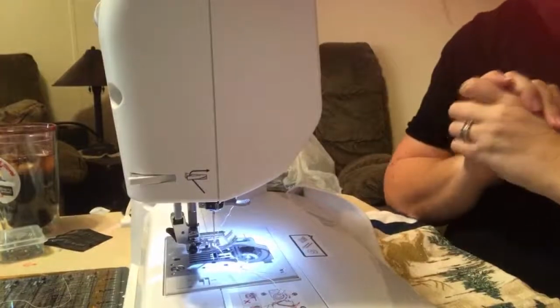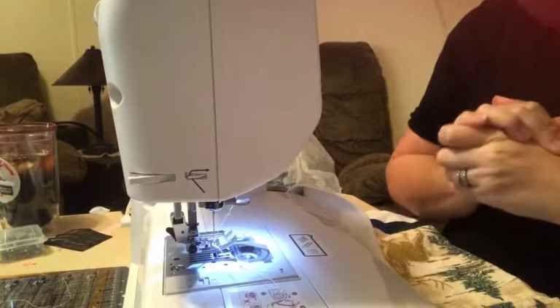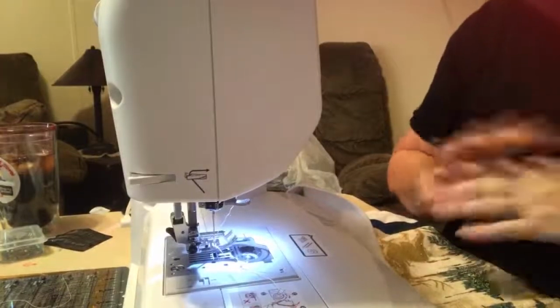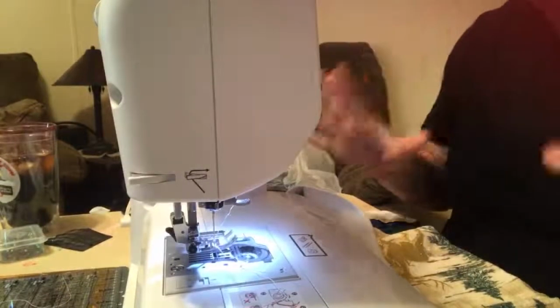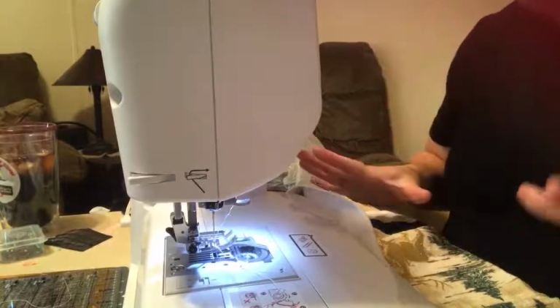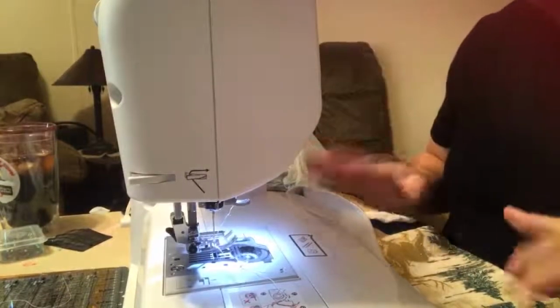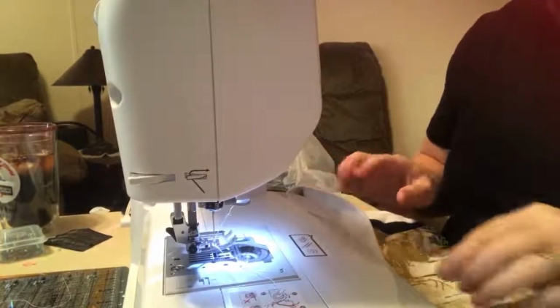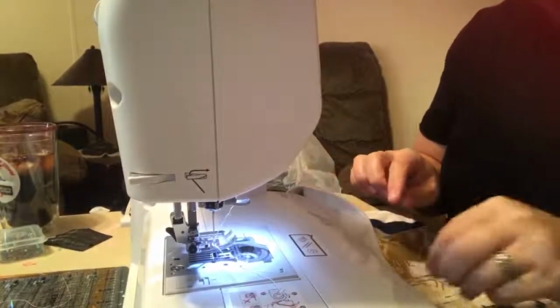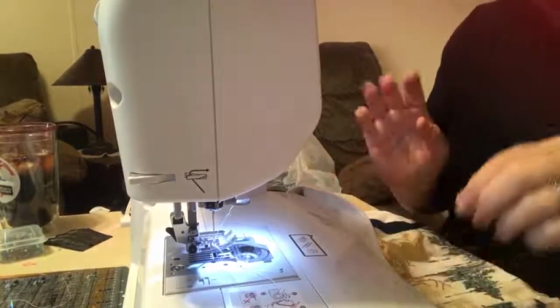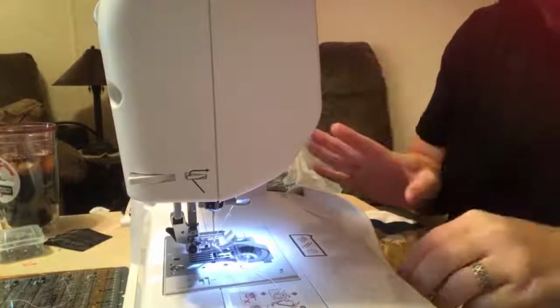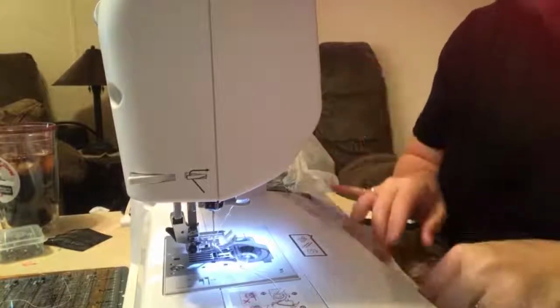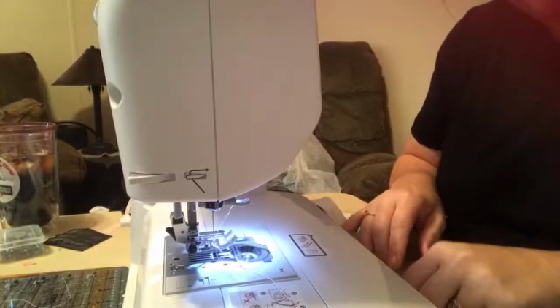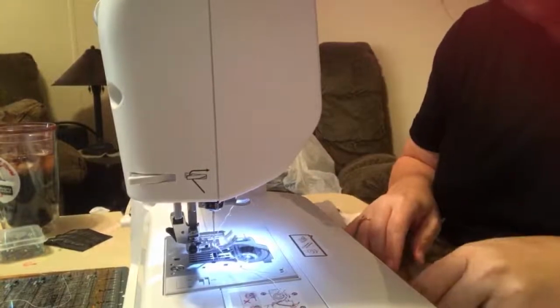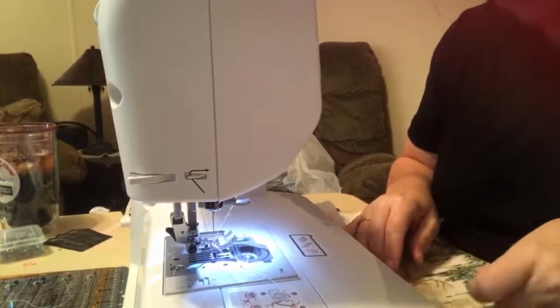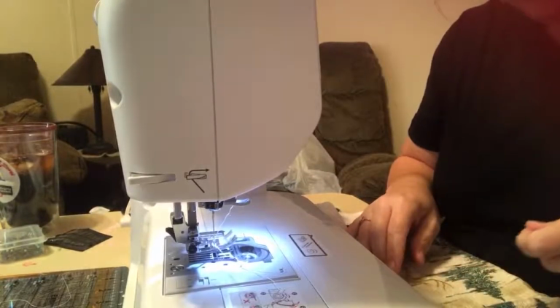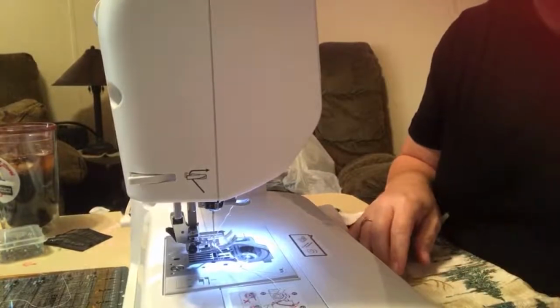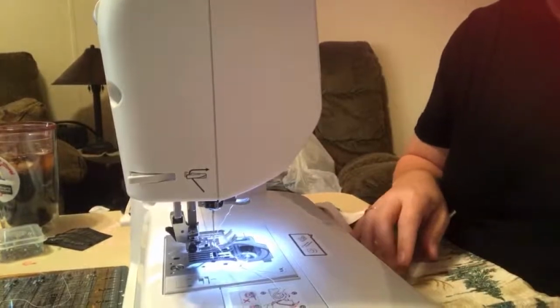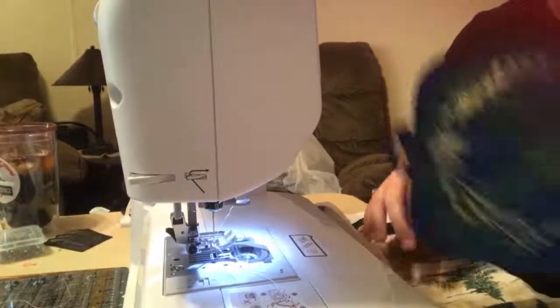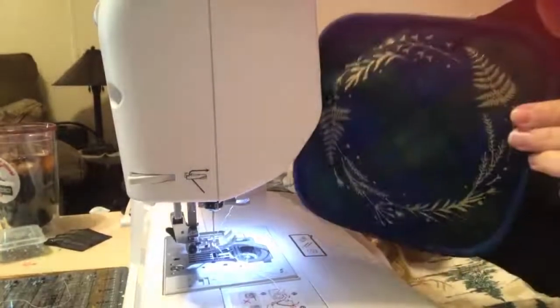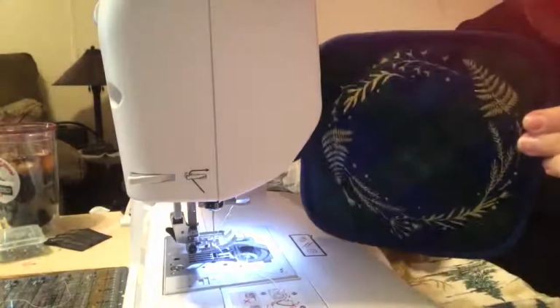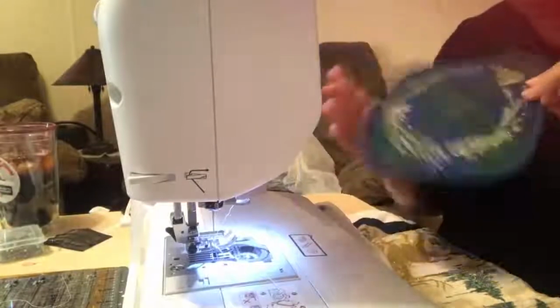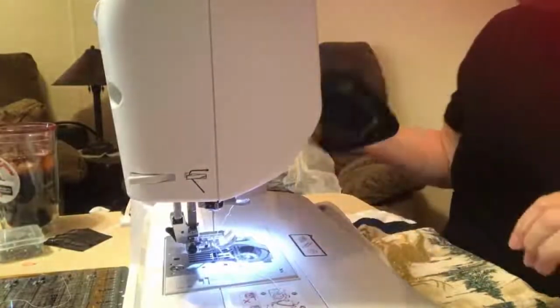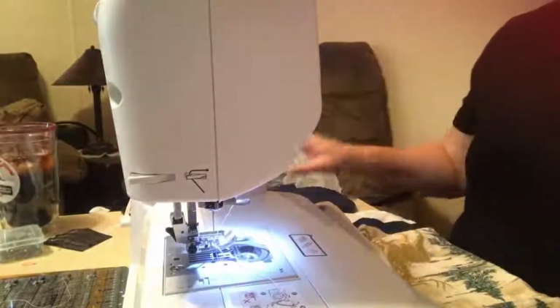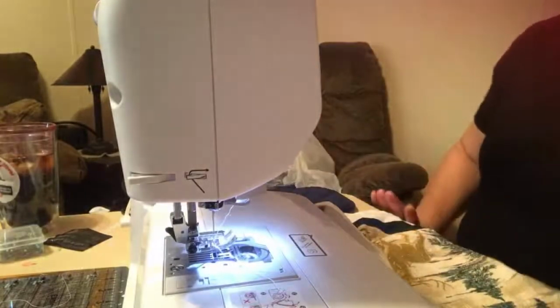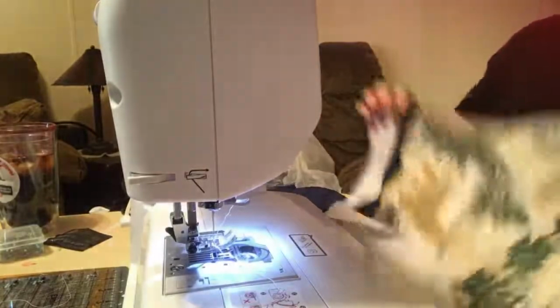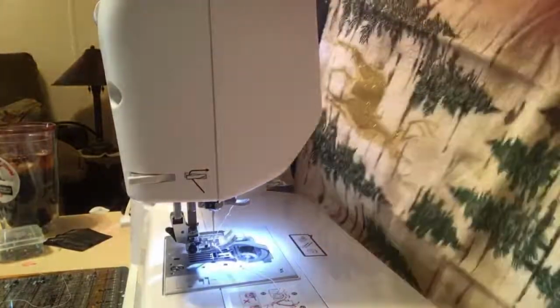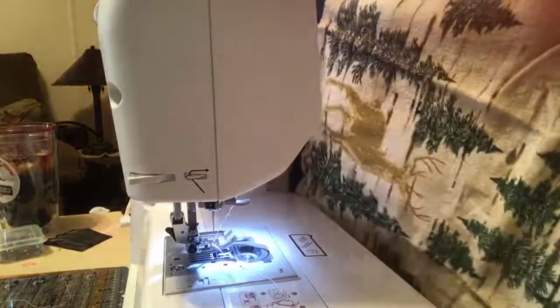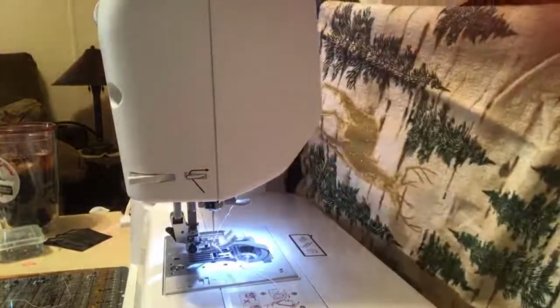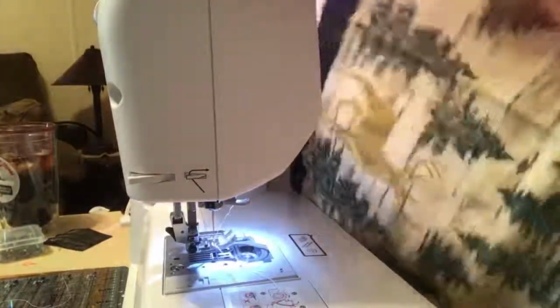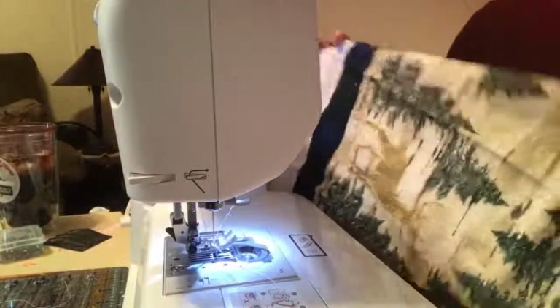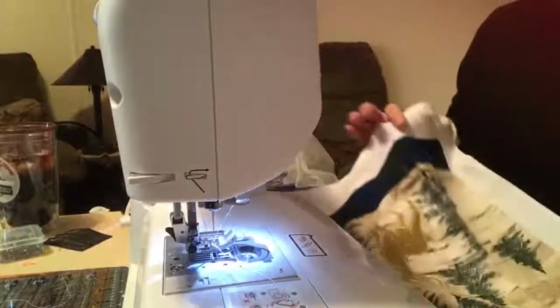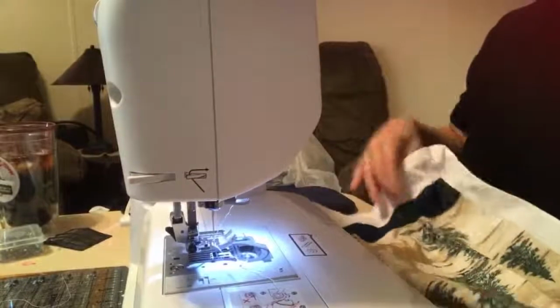Hey everyone, I'm getting ready to make some hanging kitchen towels — I don't know what the name of these are, but what you're going to need is a pot holder, a kitchen towel, a button, and thread obviously.